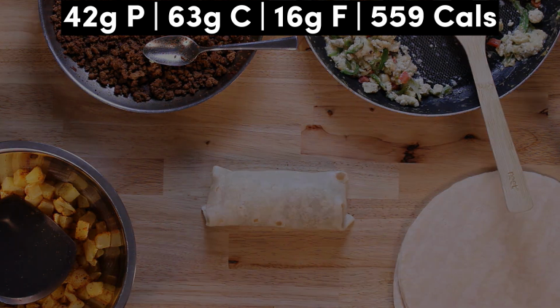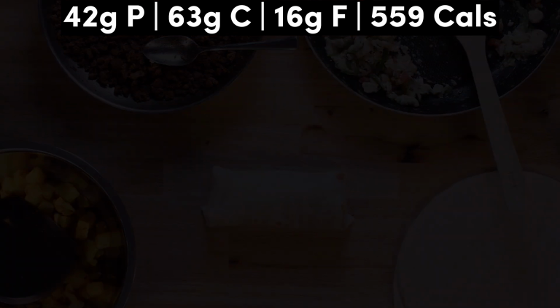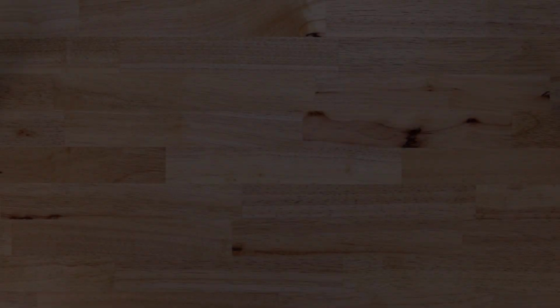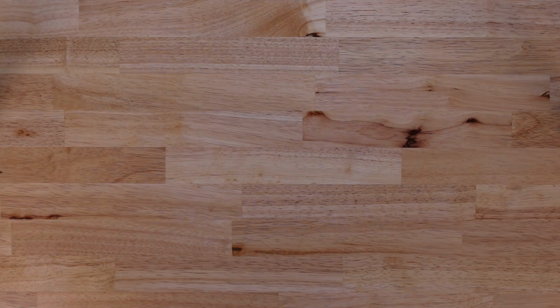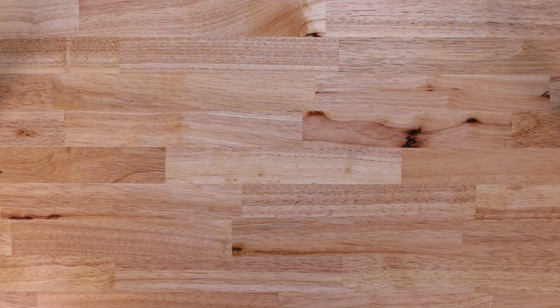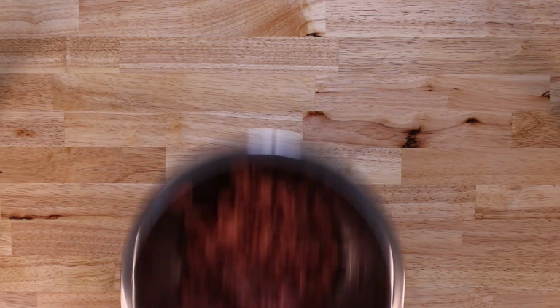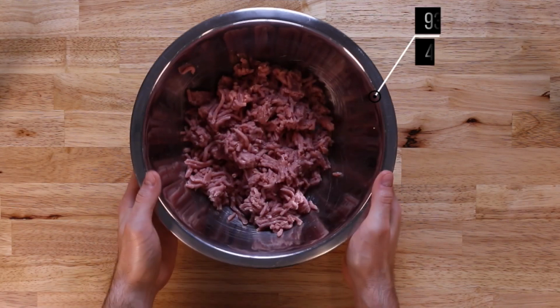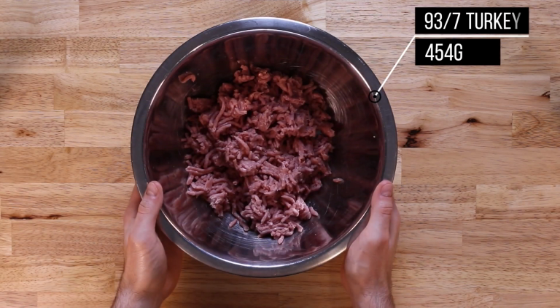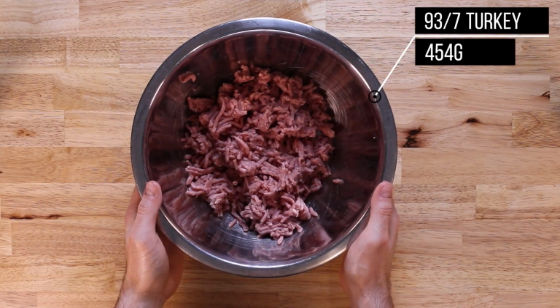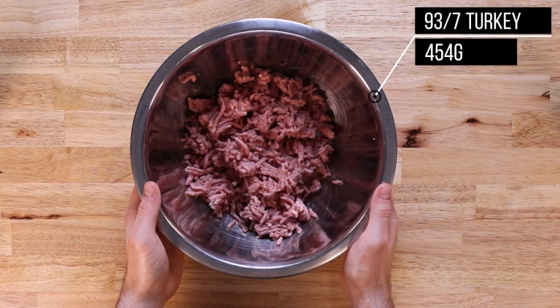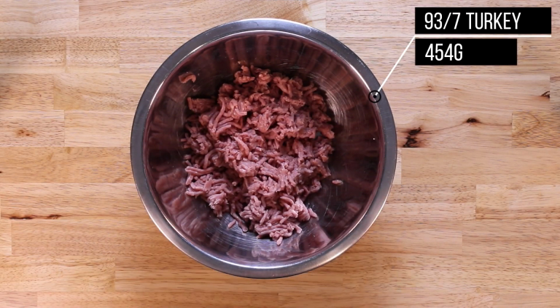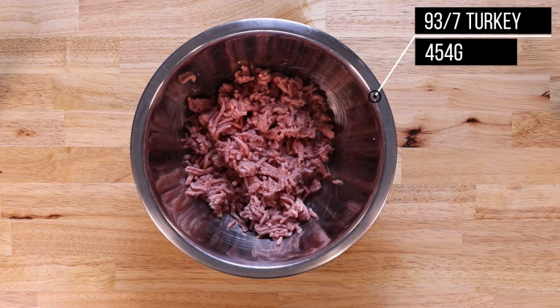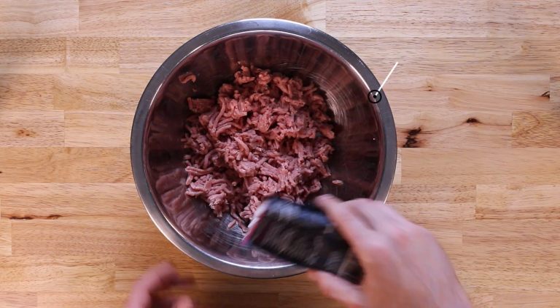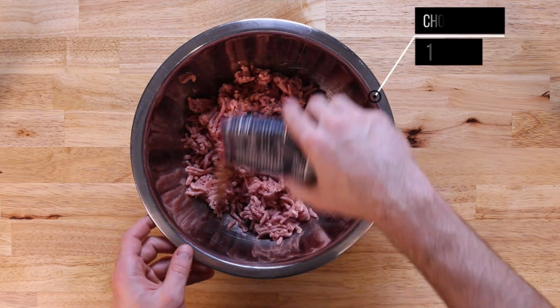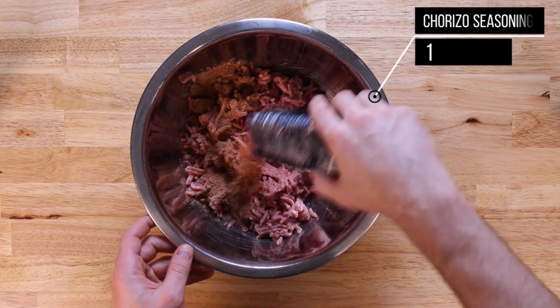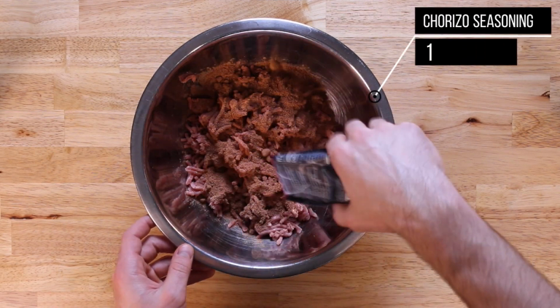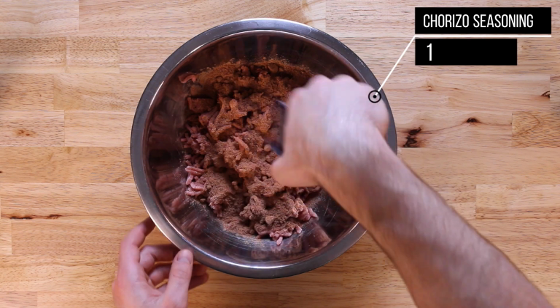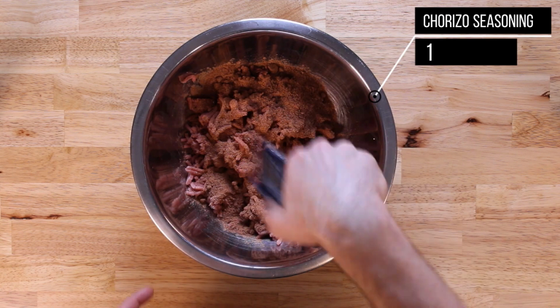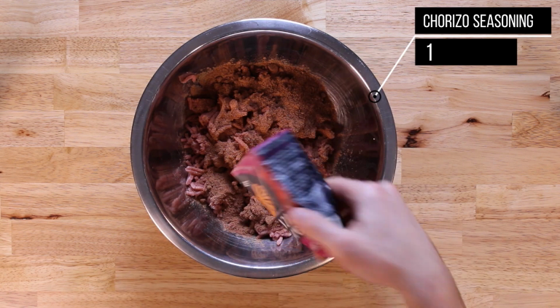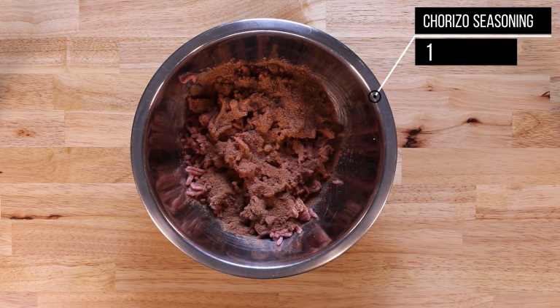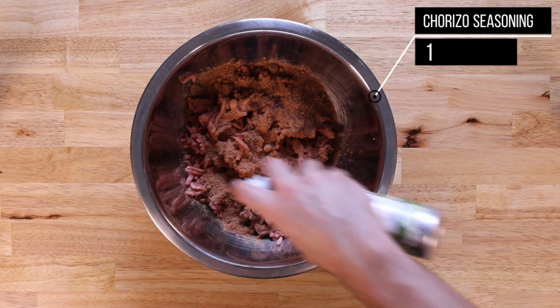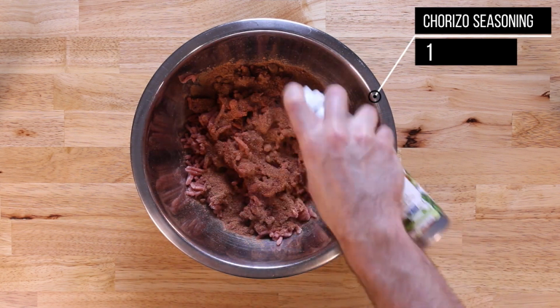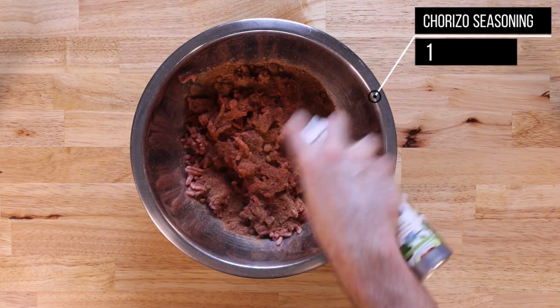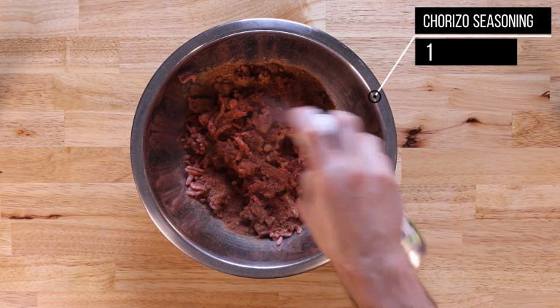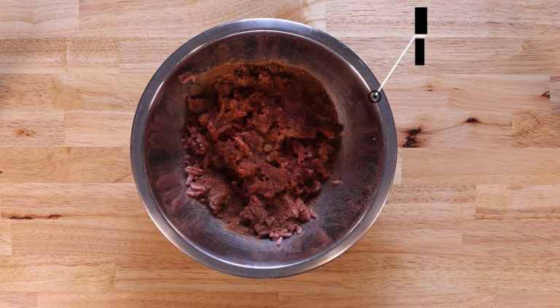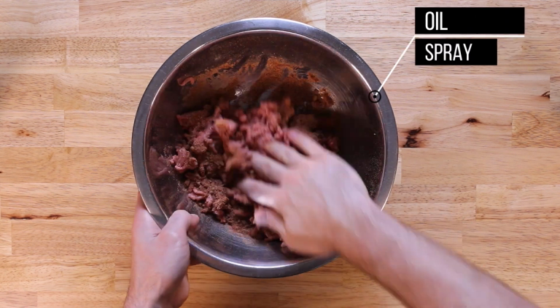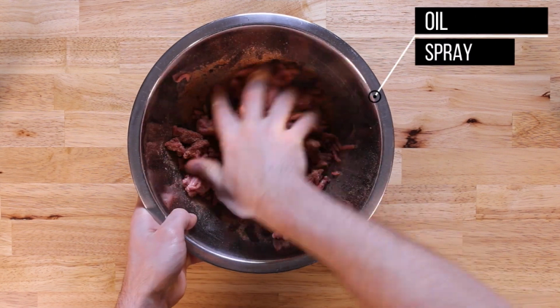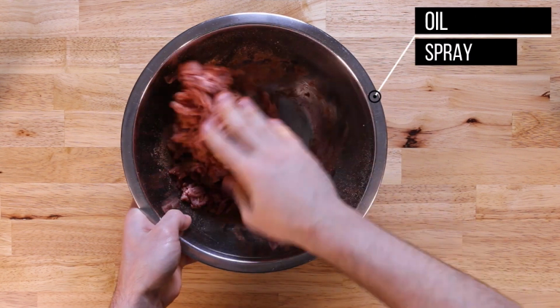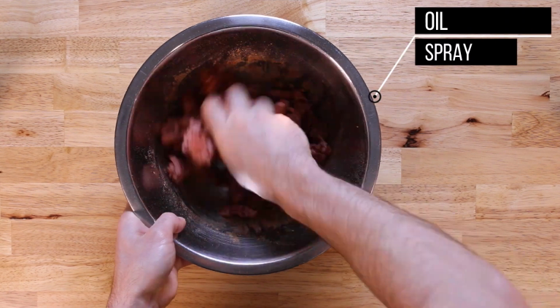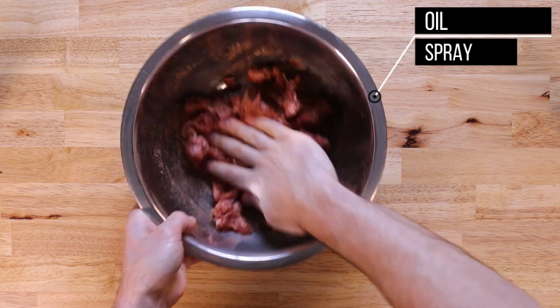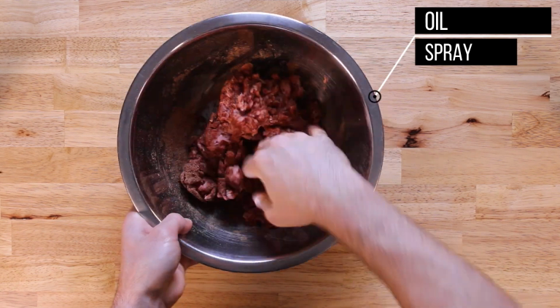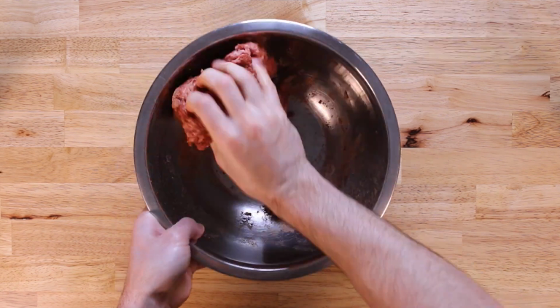Let's jump in on how to make it. We'll start with 454 grams or one pound of 93/7 ground turkey. To that we're going to add one packet of chorizo seasoning. Alternatively, instead of buying the packet, you could make your own chorizo seasoning.